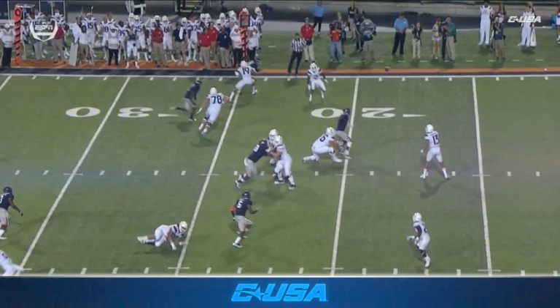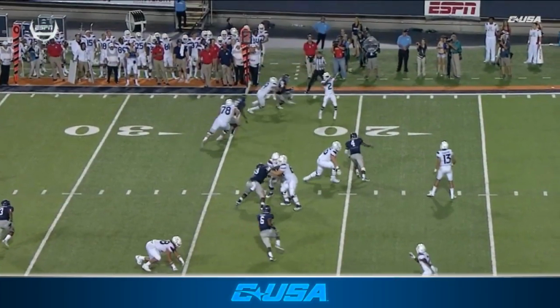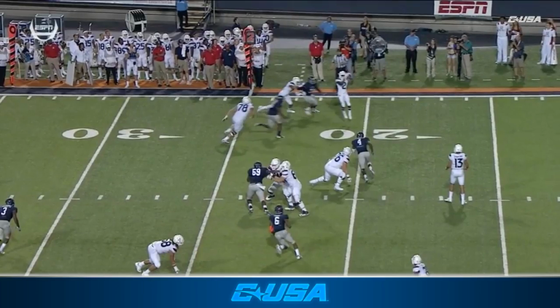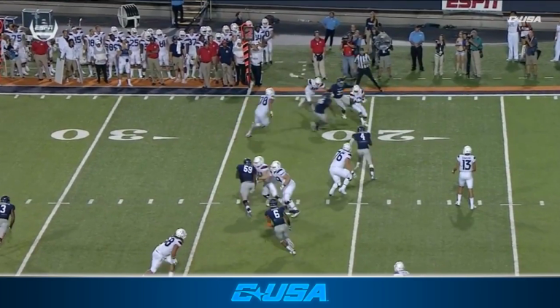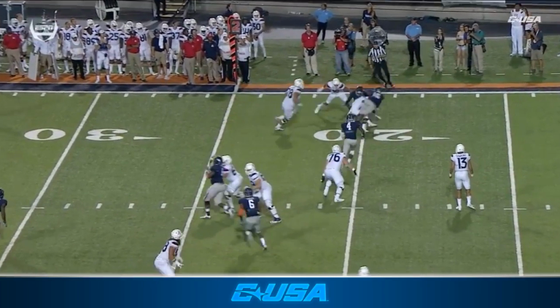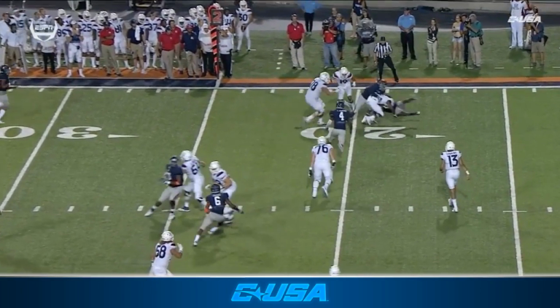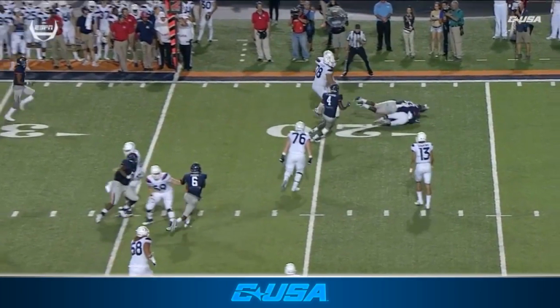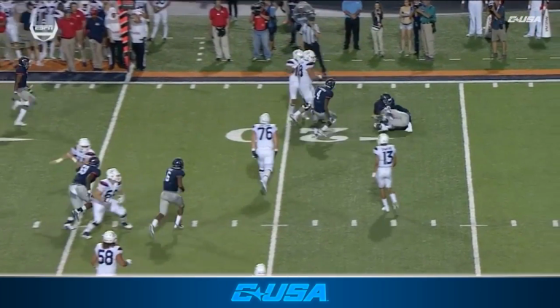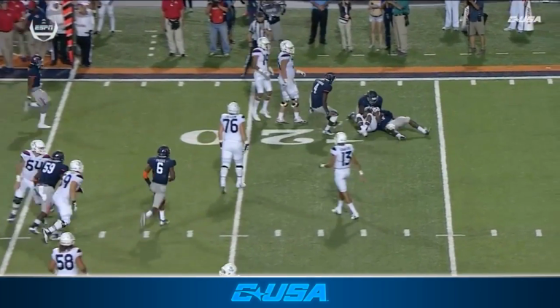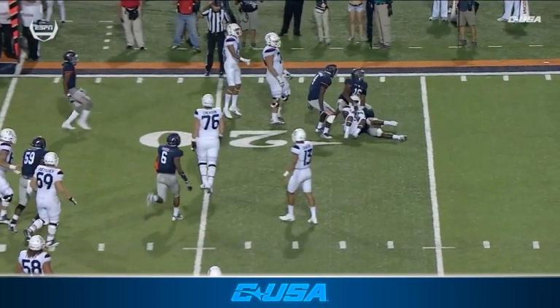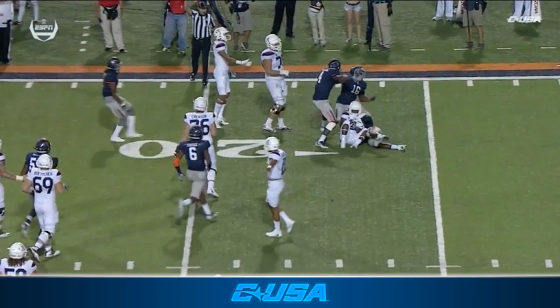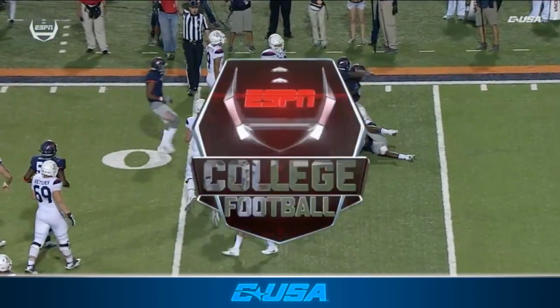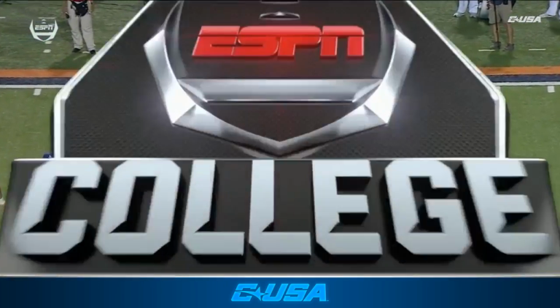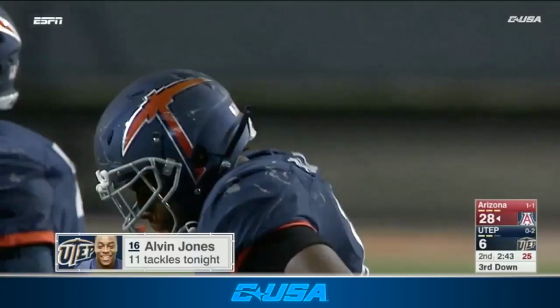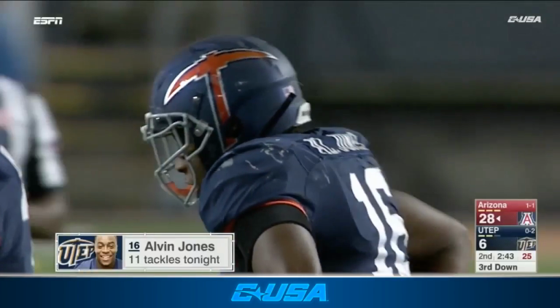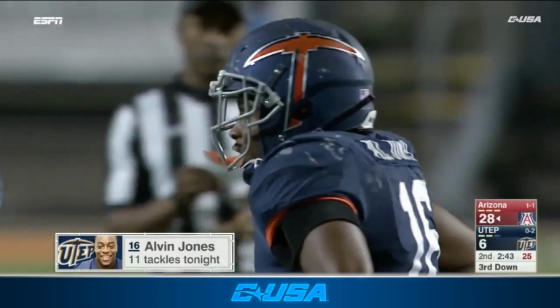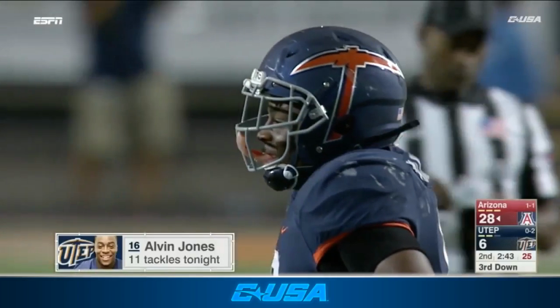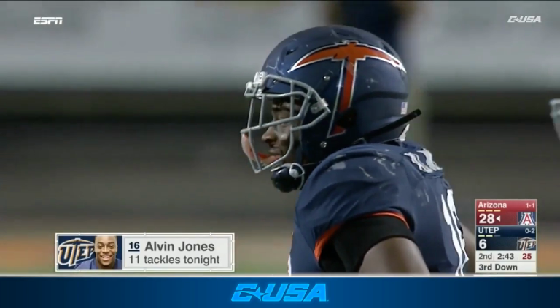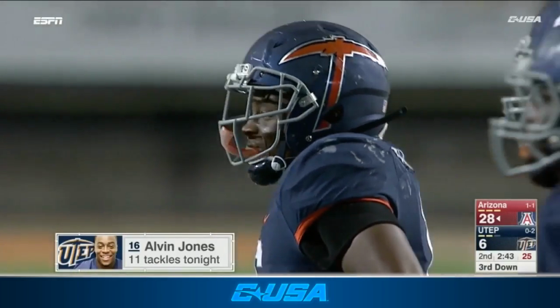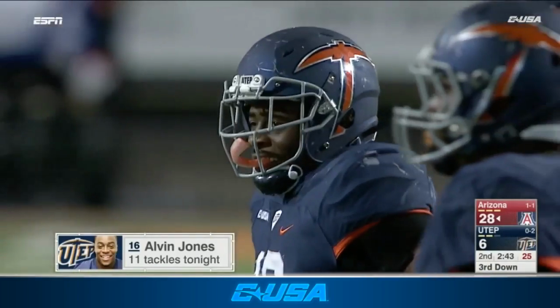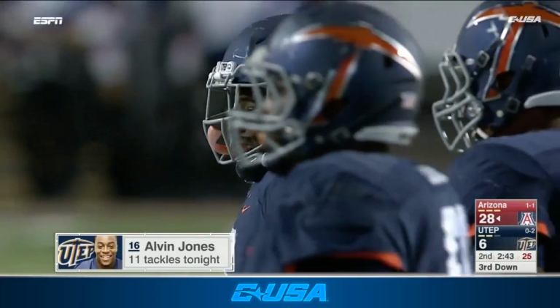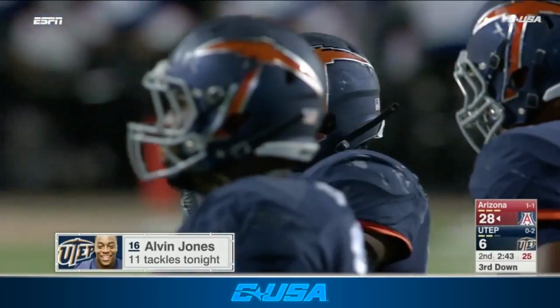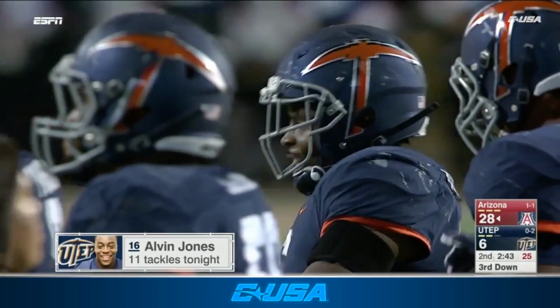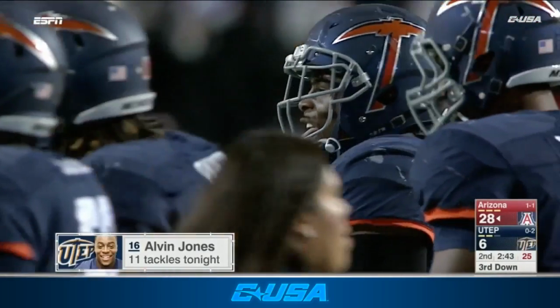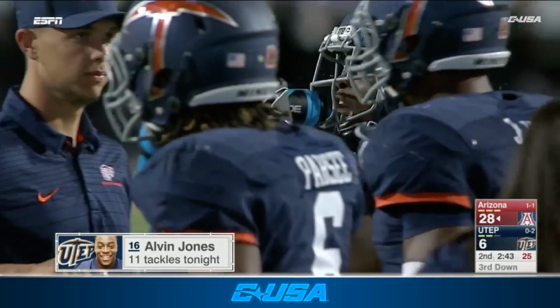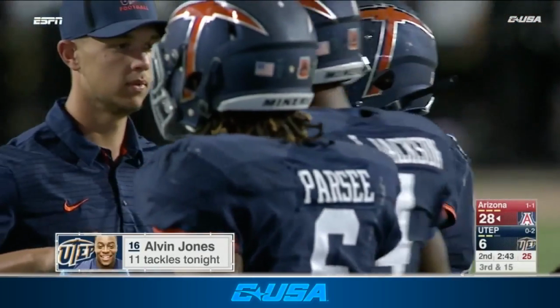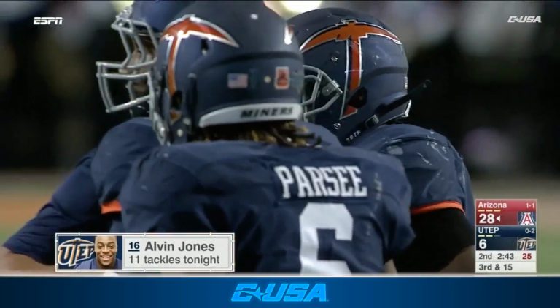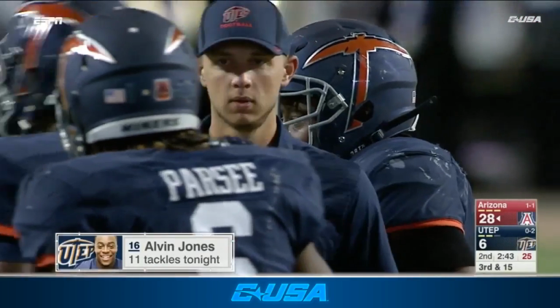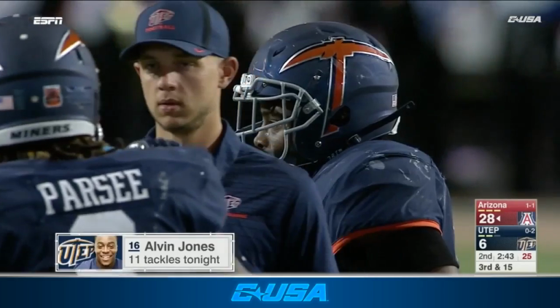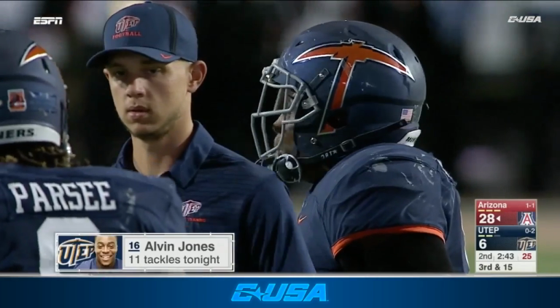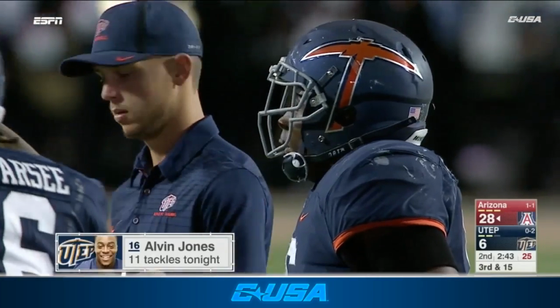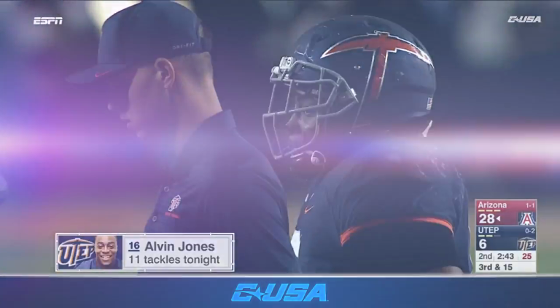A little screen gets underneath the block of the lineman, and bam, makes a nice play for another tackle for loss. Already 11 tackles for Alvin Jones tonight. Fascinating story for Alvin Jones.